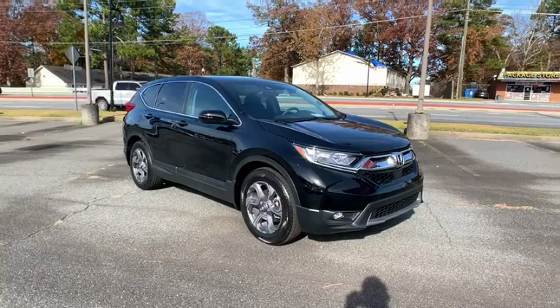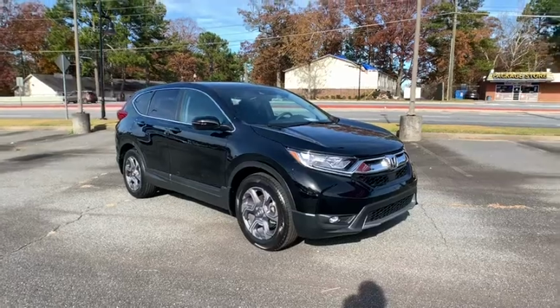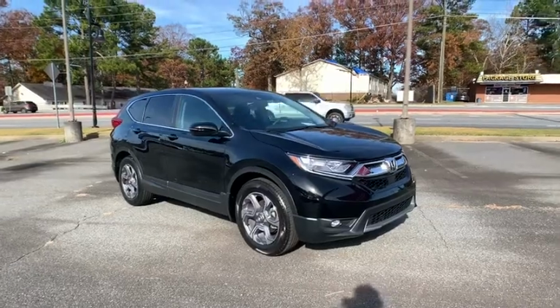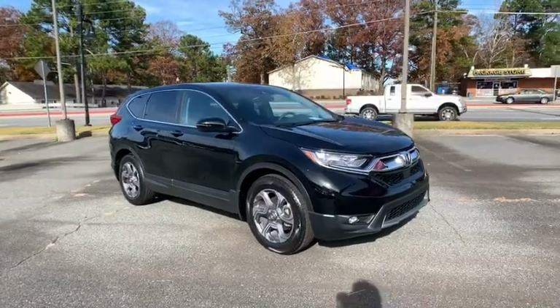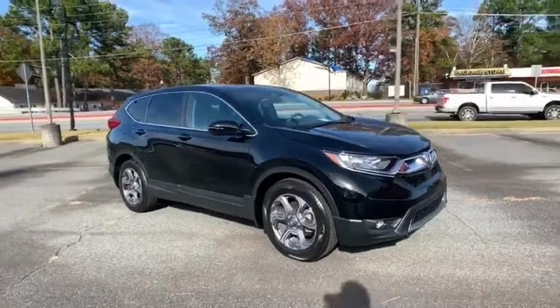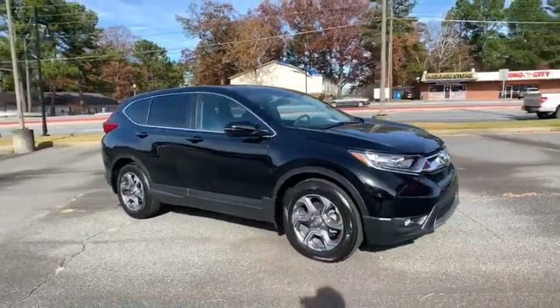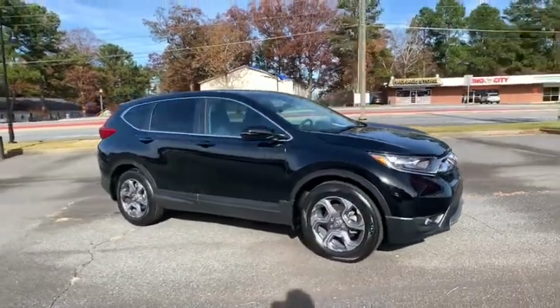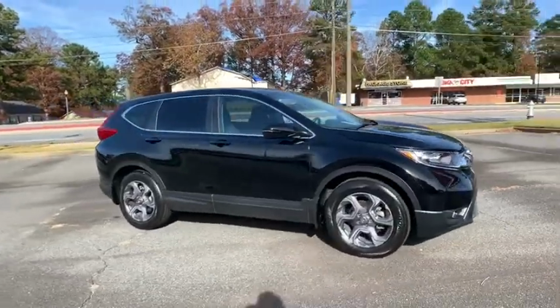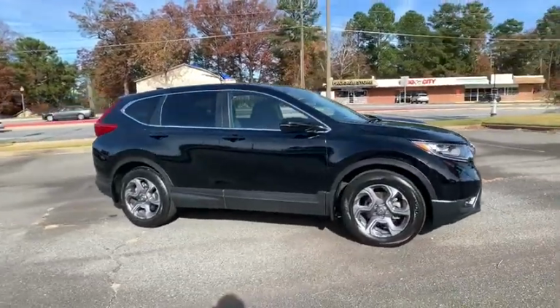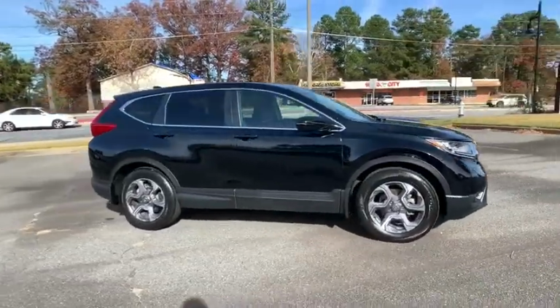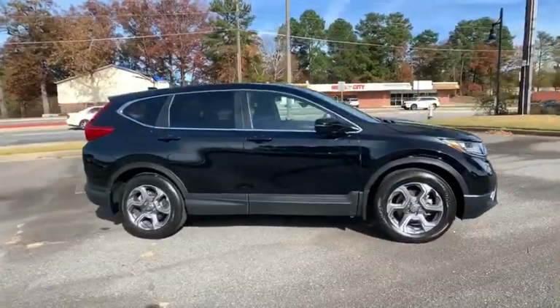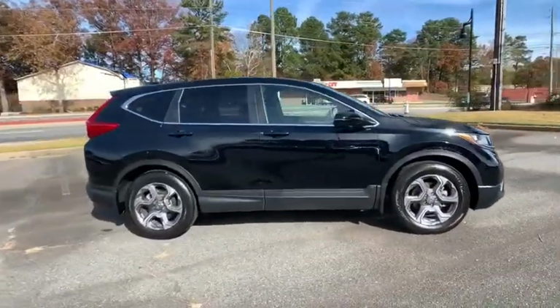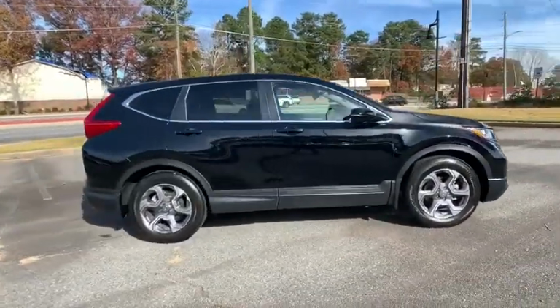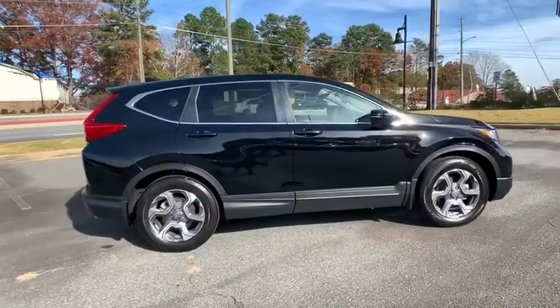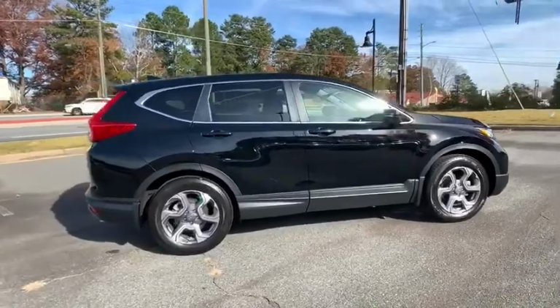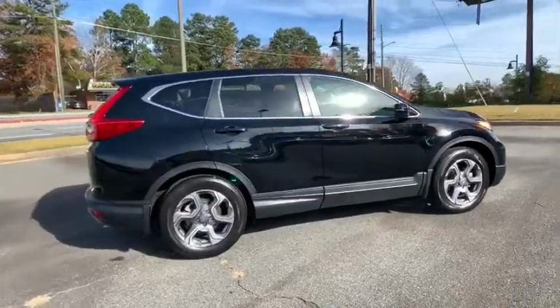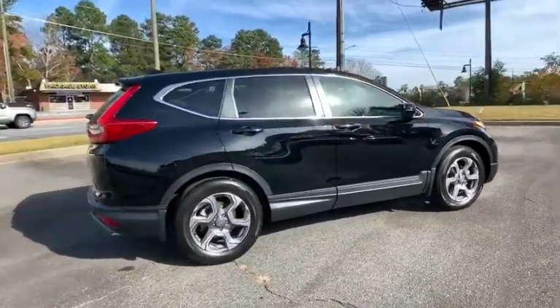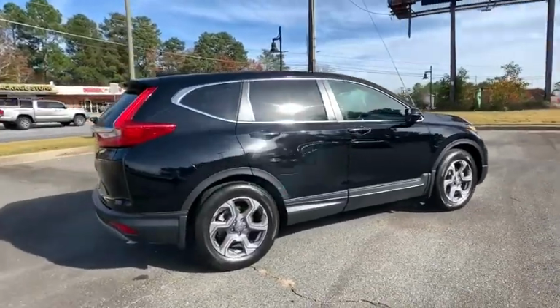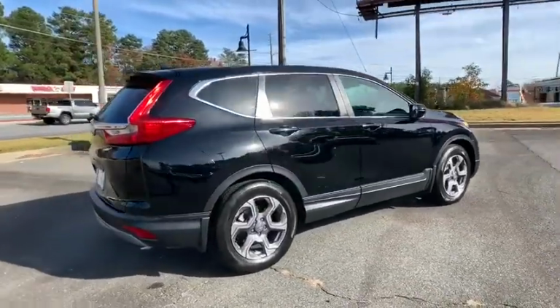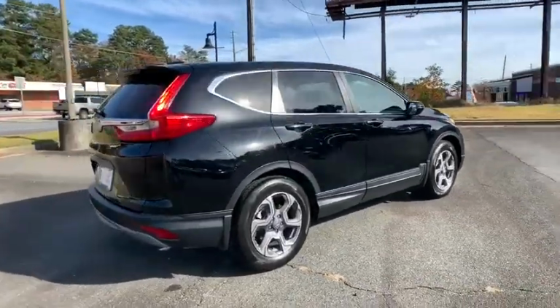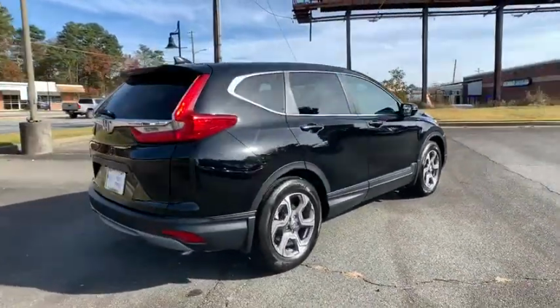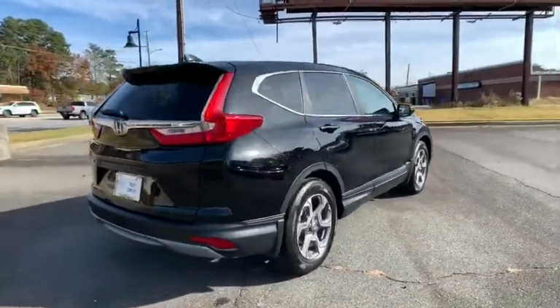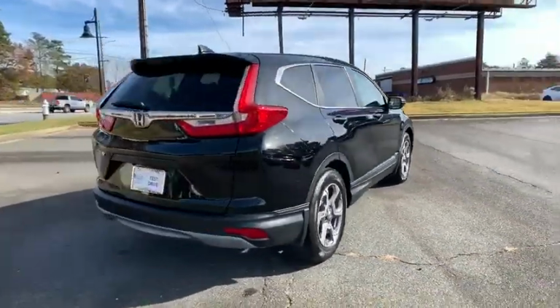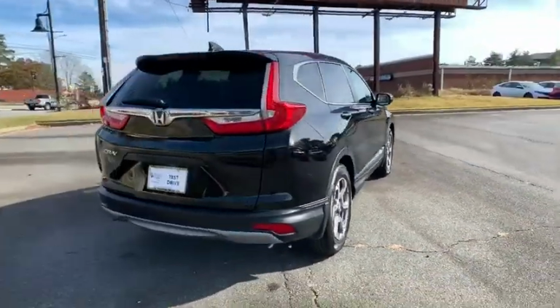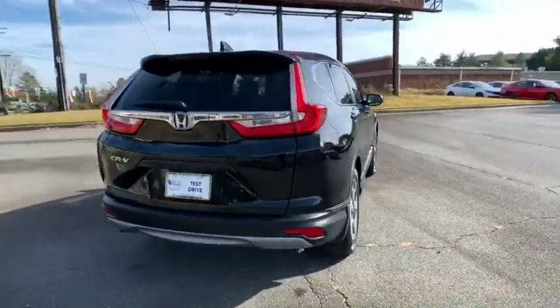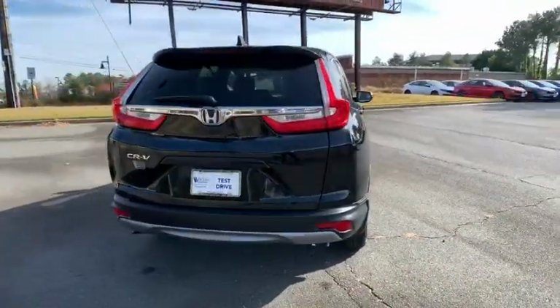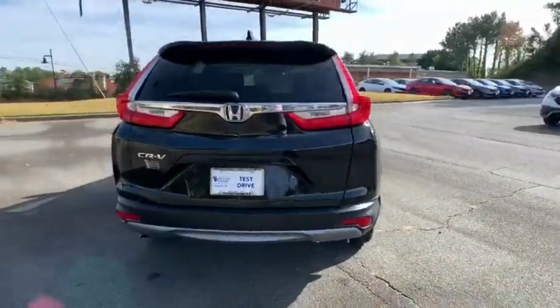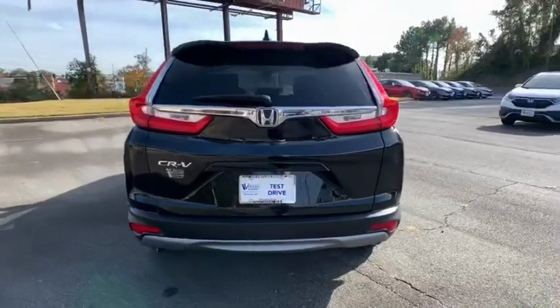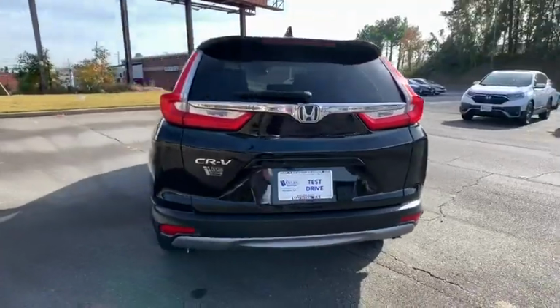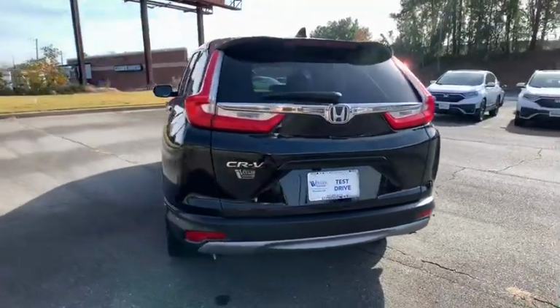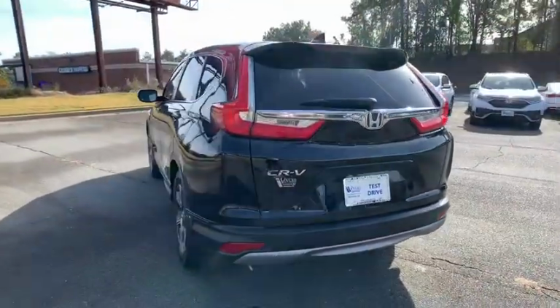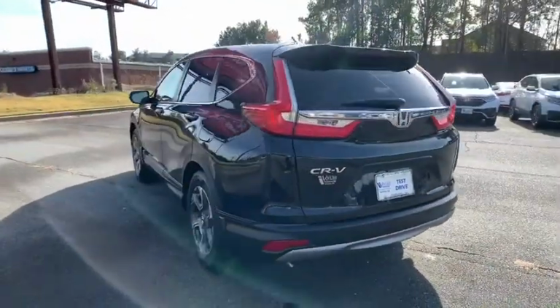Stop by and take a look at the 2018 Honda CR-V — a top recommended vehicle because of its car-like driving manners, good value, cool technology, and comfy interior.